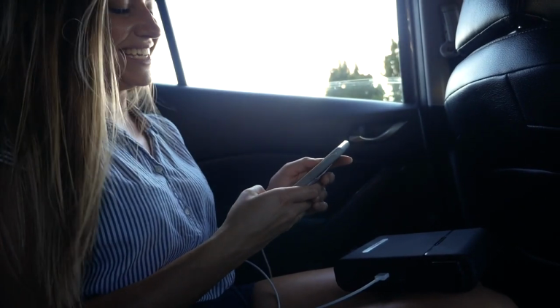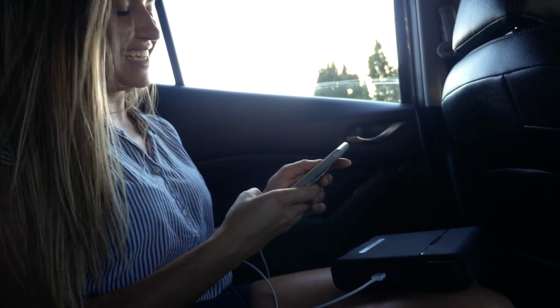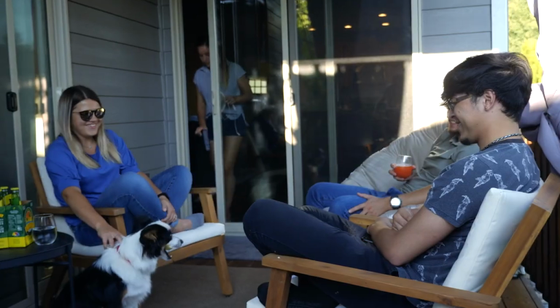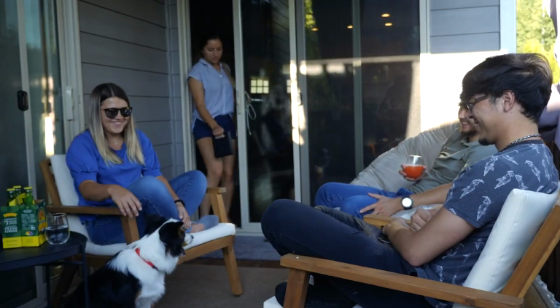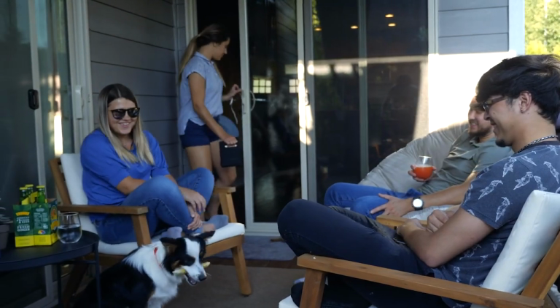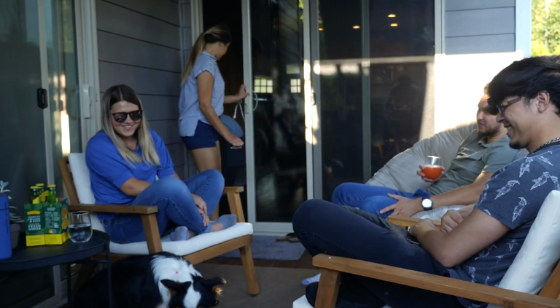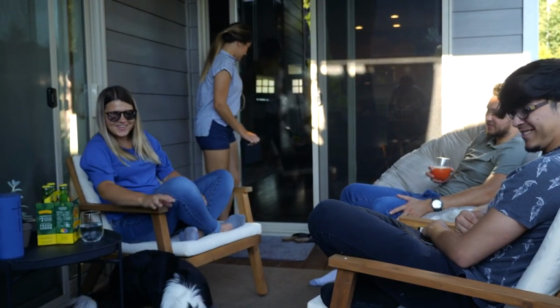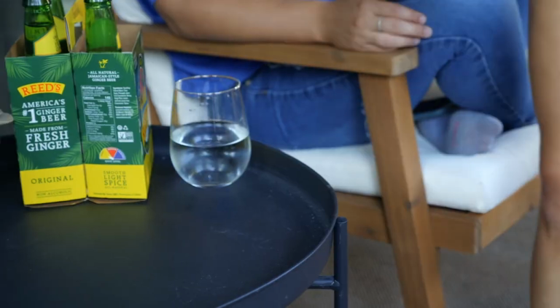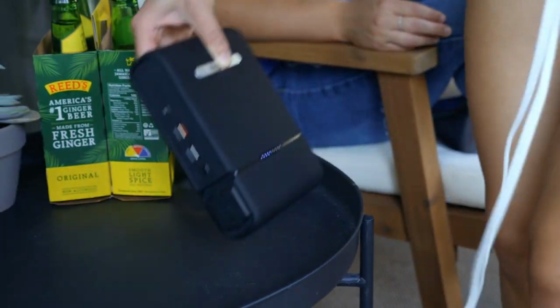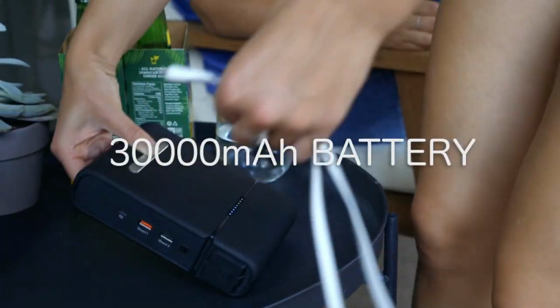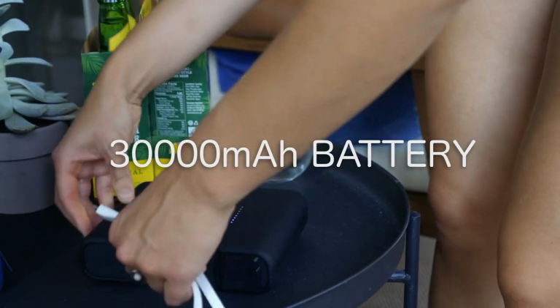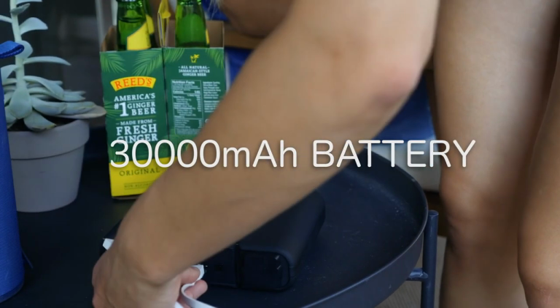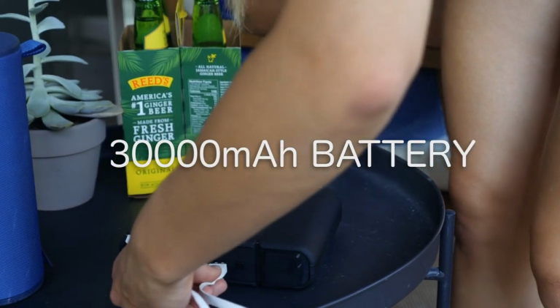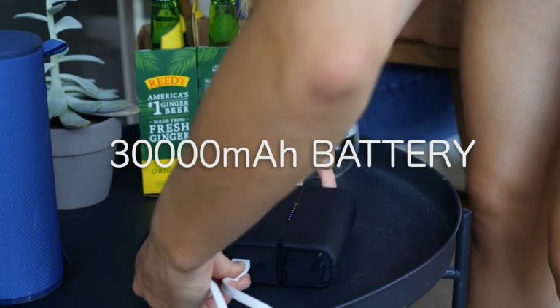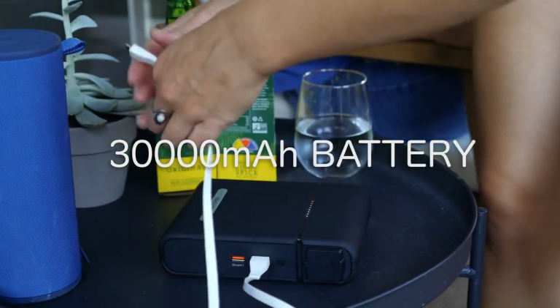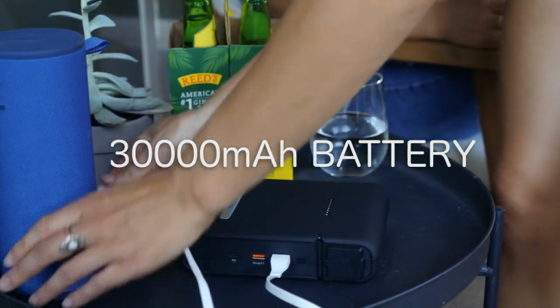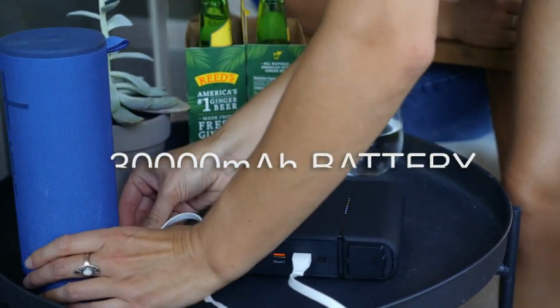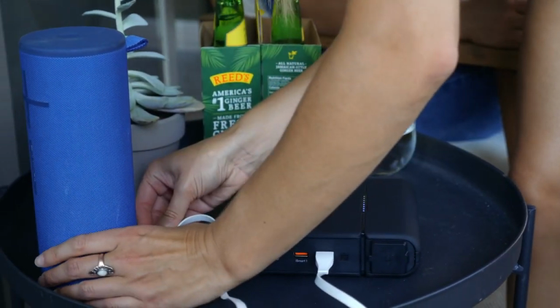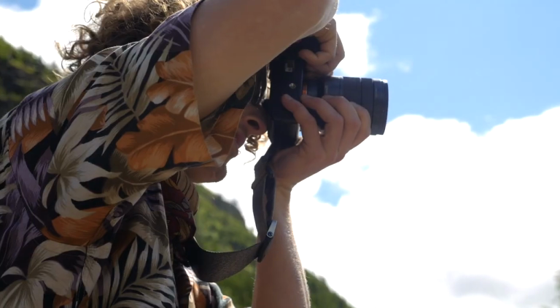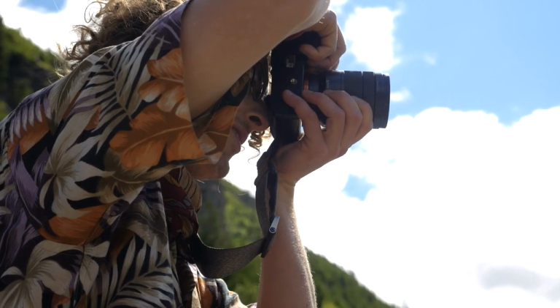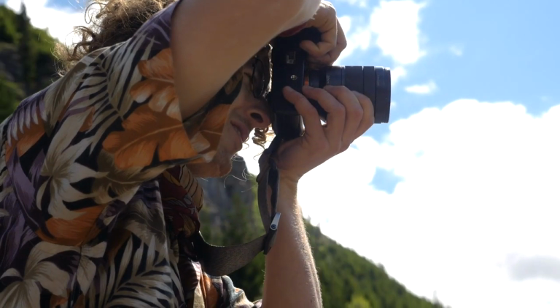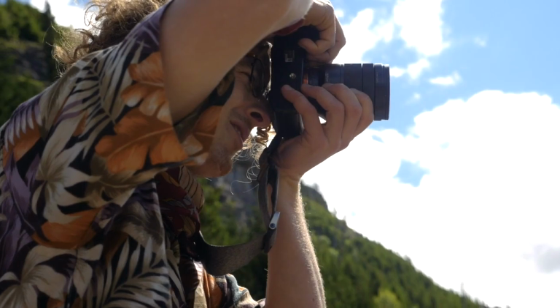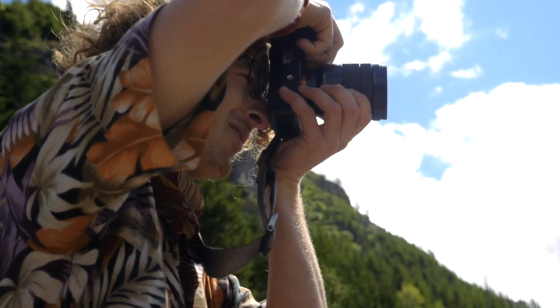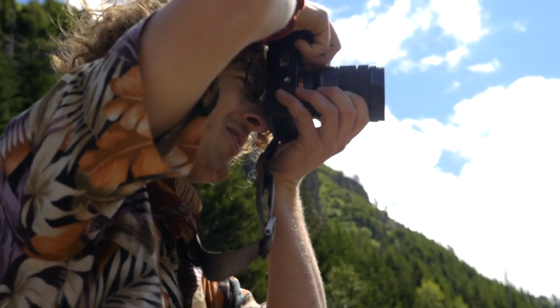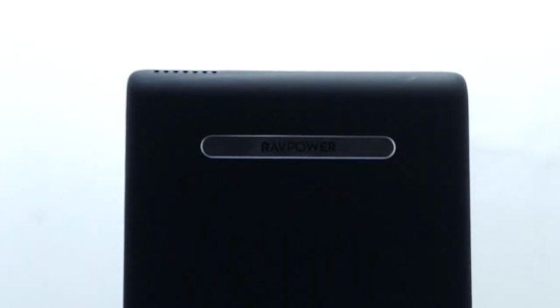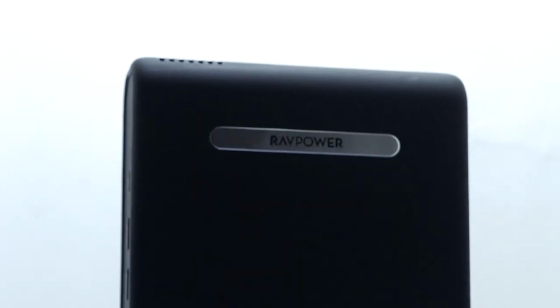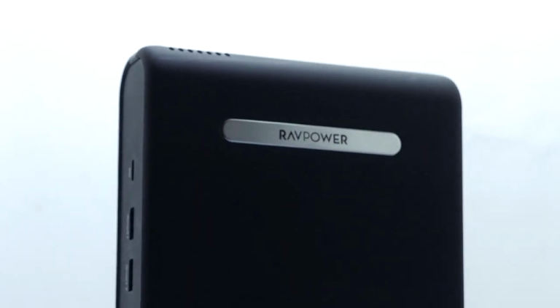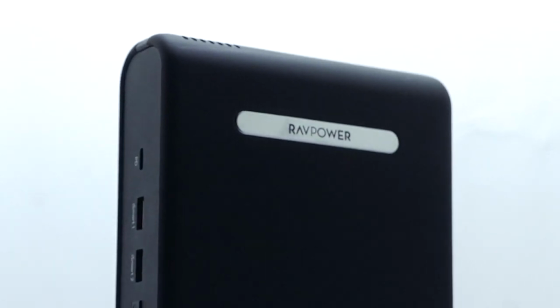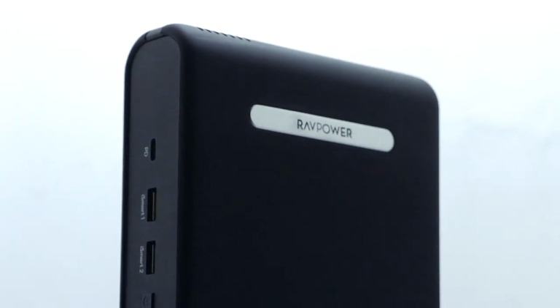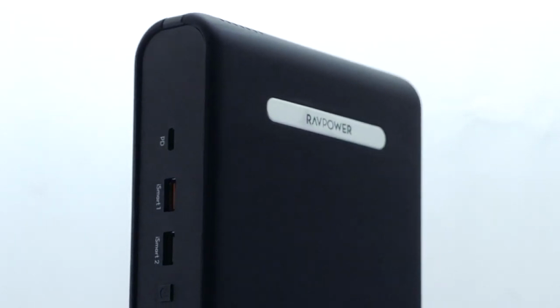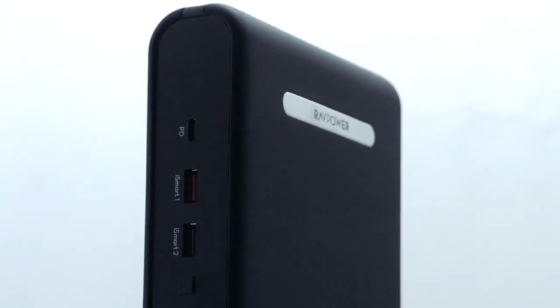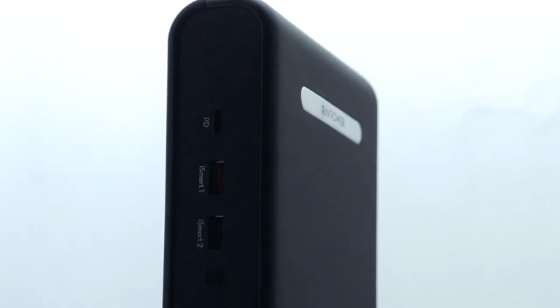This portable charger comes handy in several situations with the 30,000 mAh battery, whether you are in your backyard enjoying with friends or going on a hike for adventure. It has several output ports to support your mainstream devices if they run out of juice.